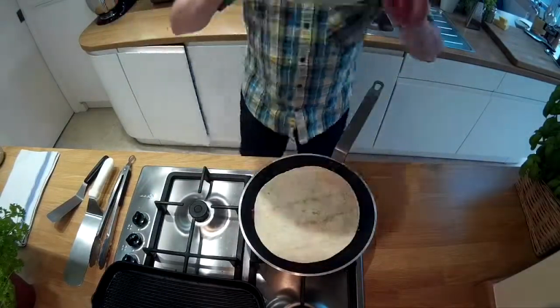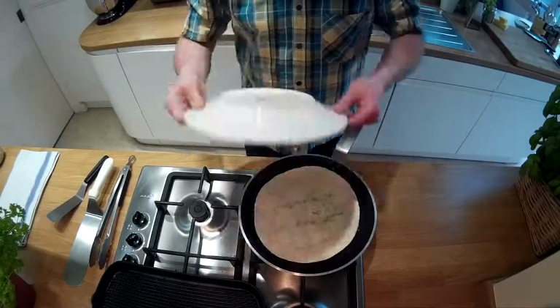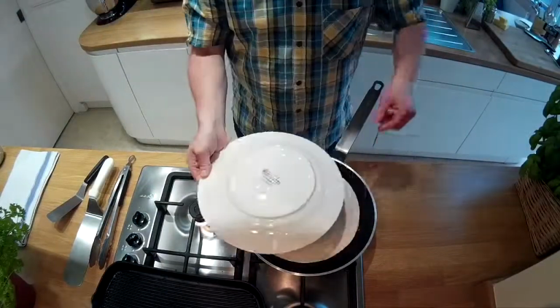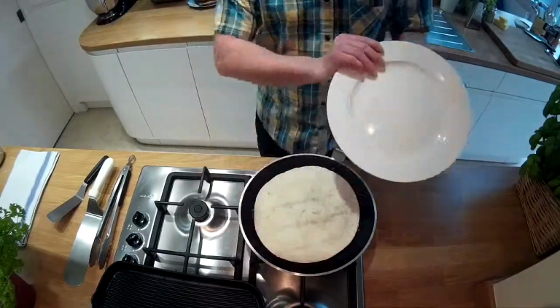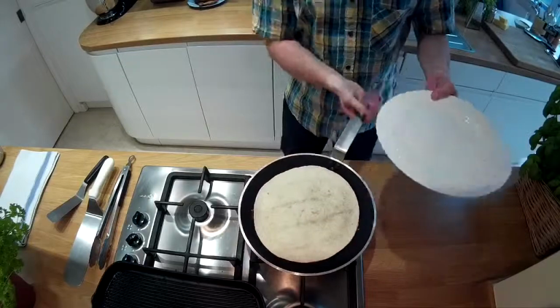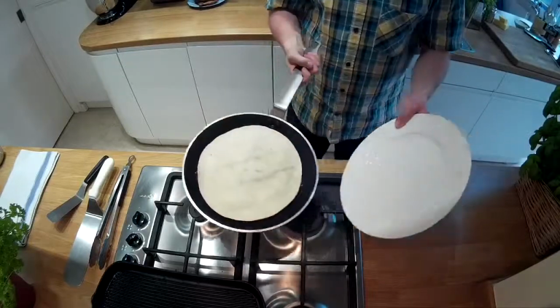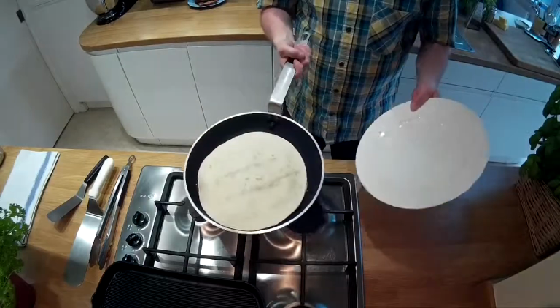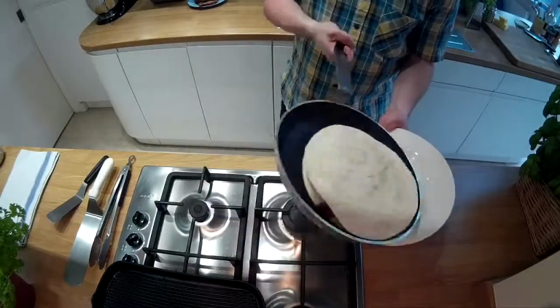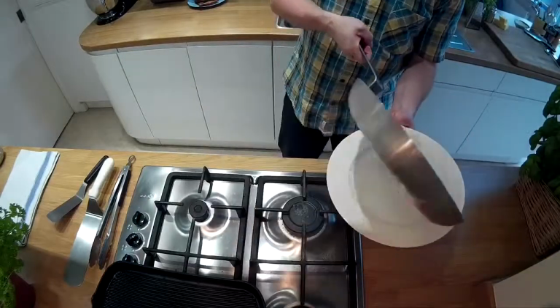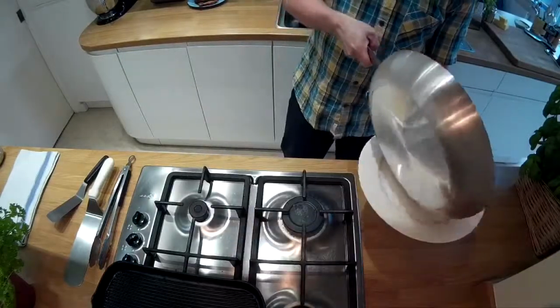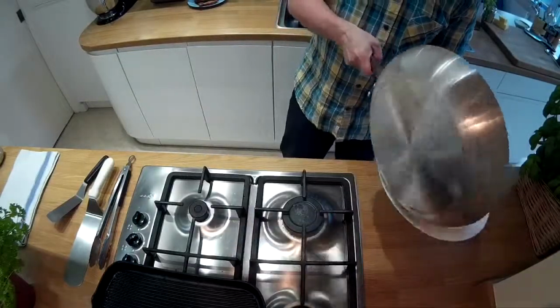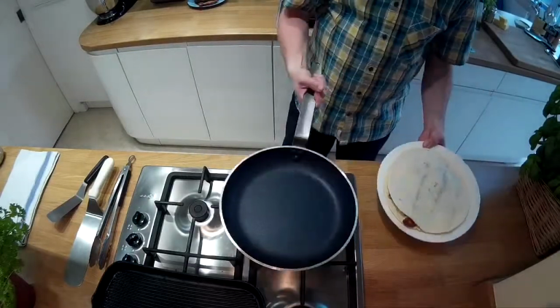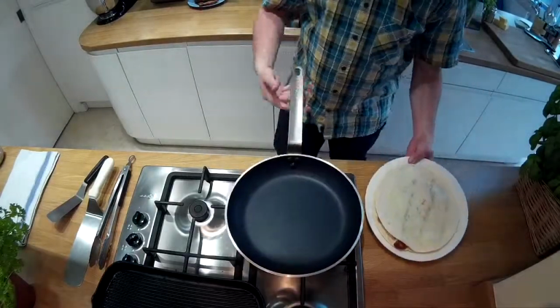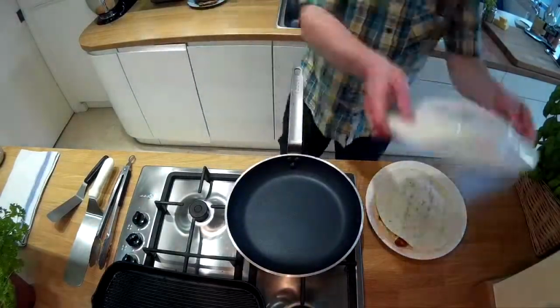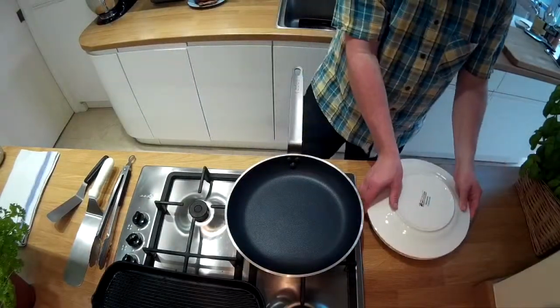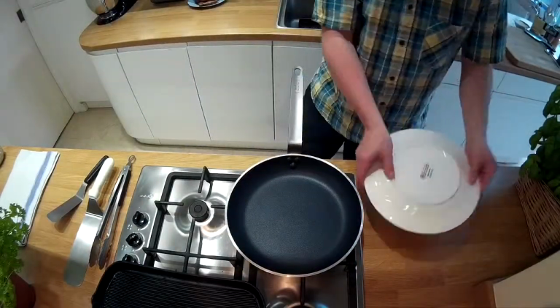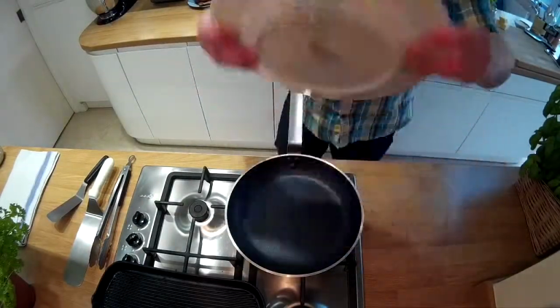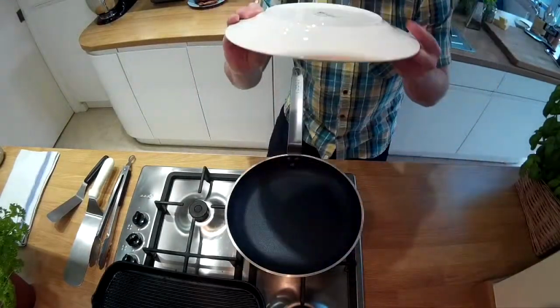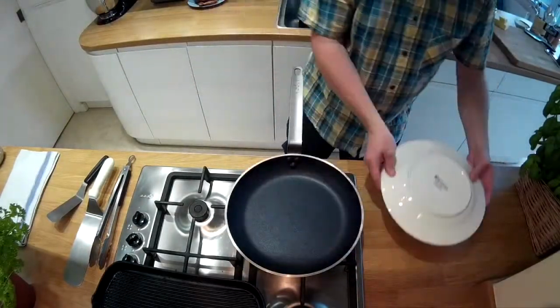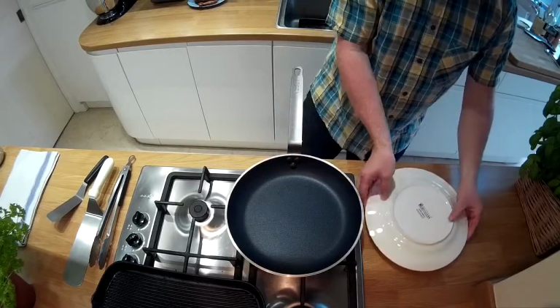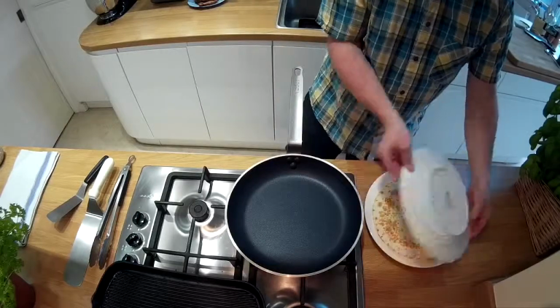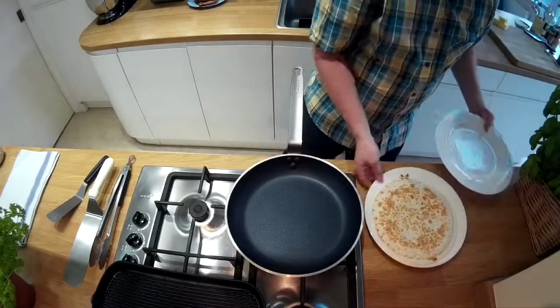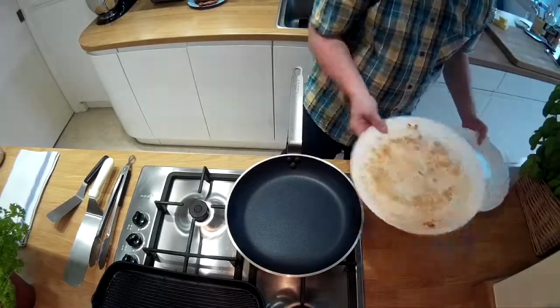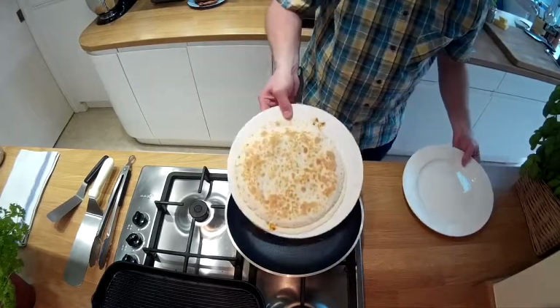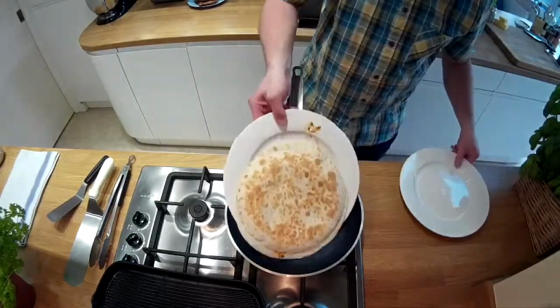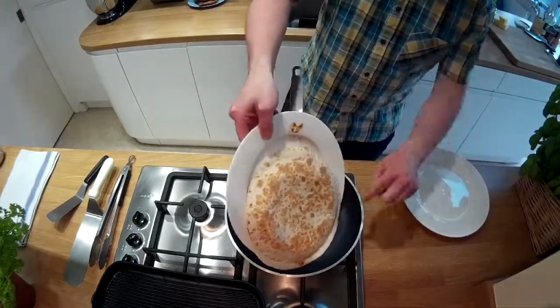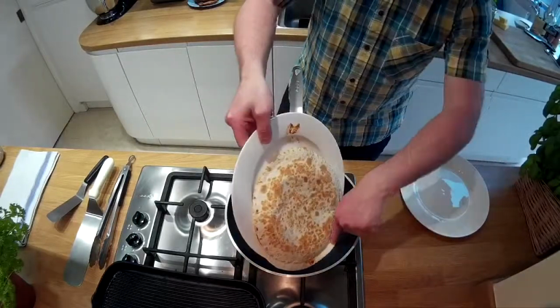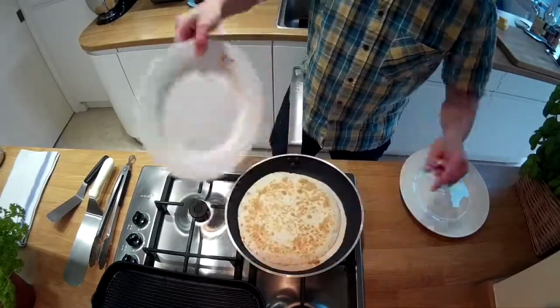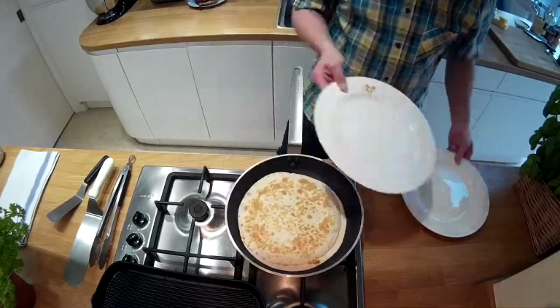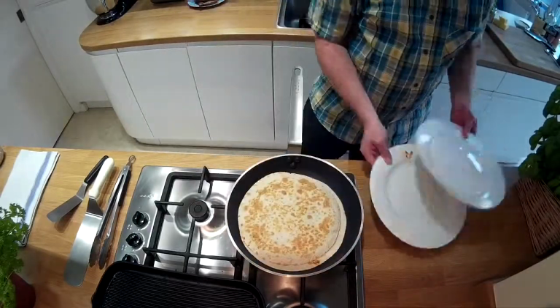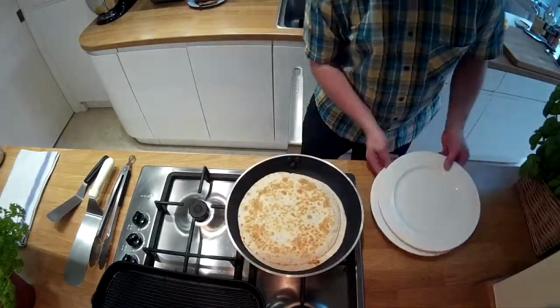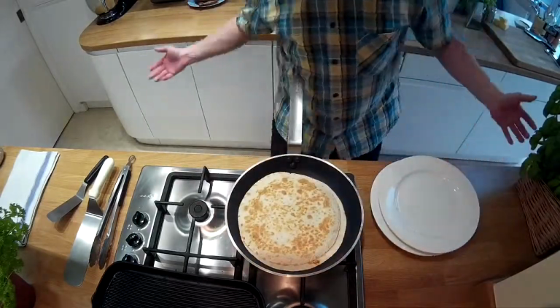Grab yourself a plate and slide the quesadilla onto it. Place one plate over the top and flip it over — top comes bottom, bottom comes top. Then slide it back into the pan. Easy.